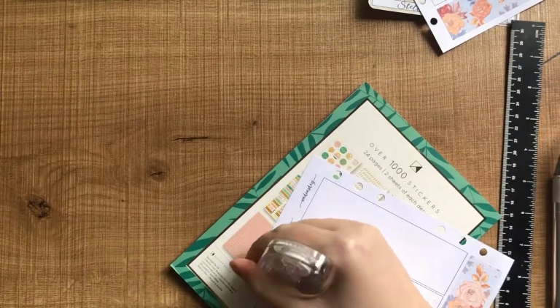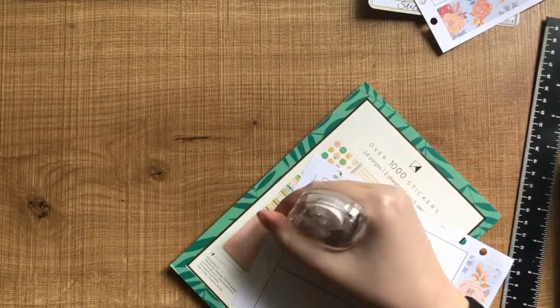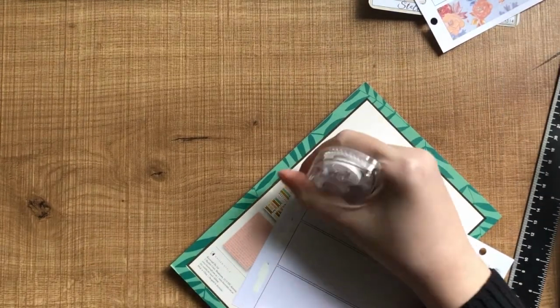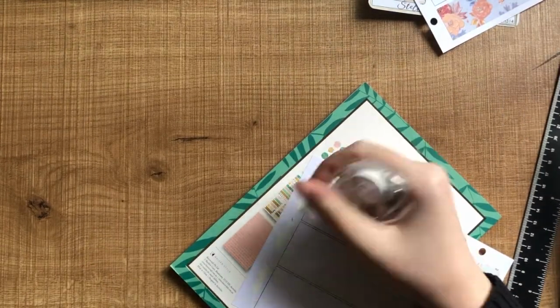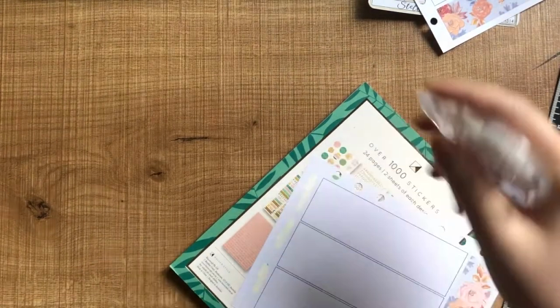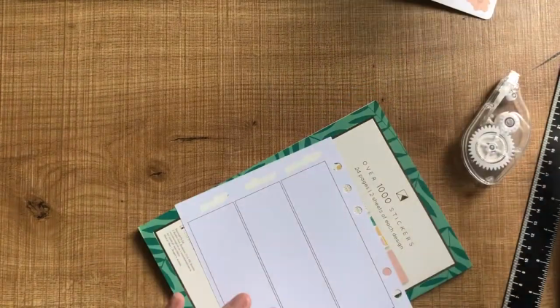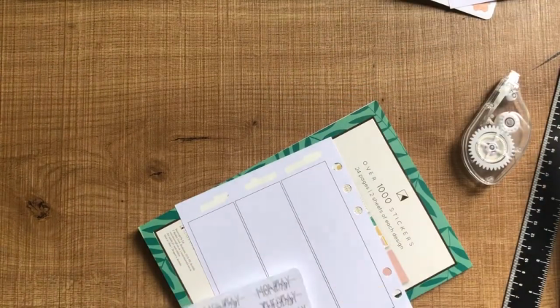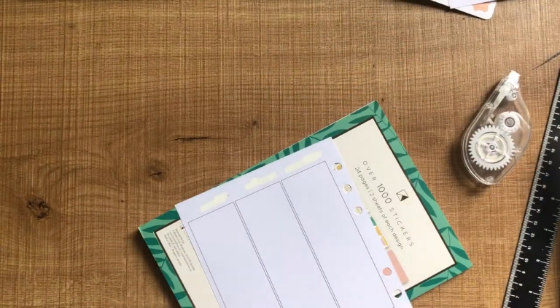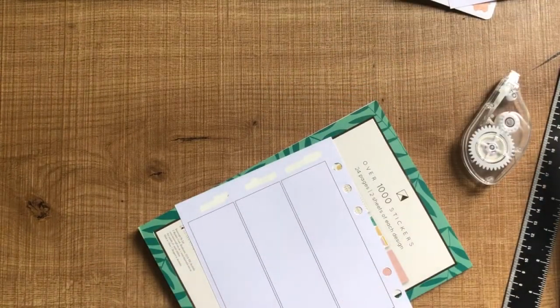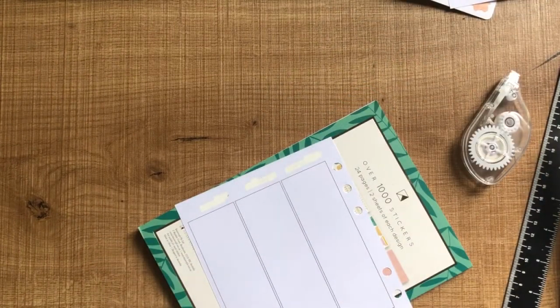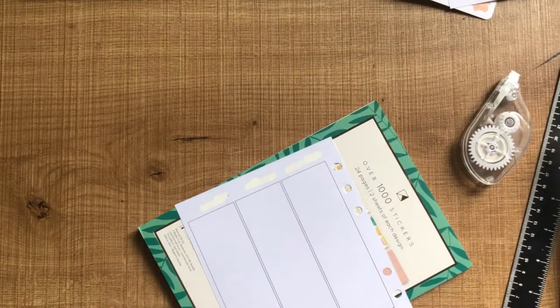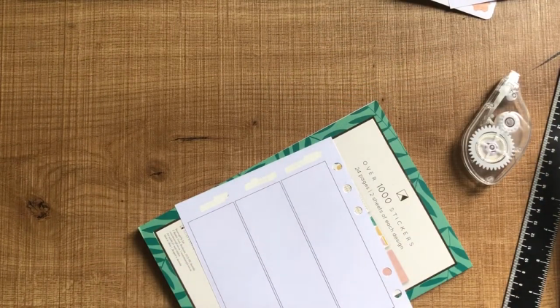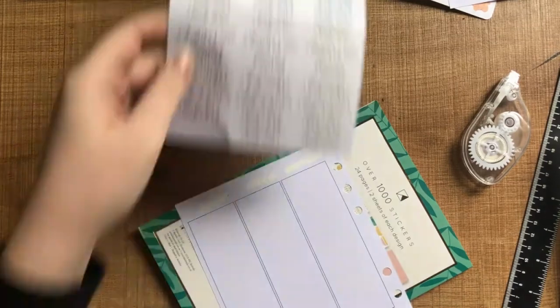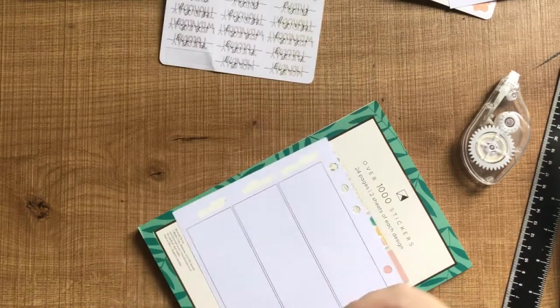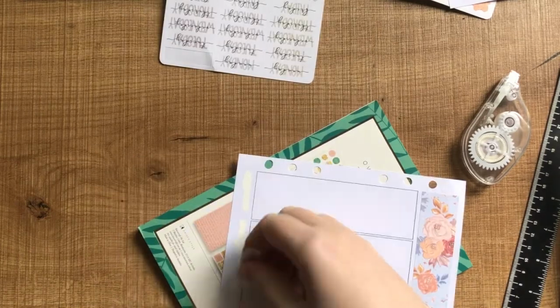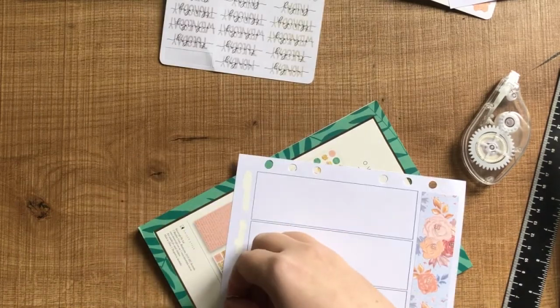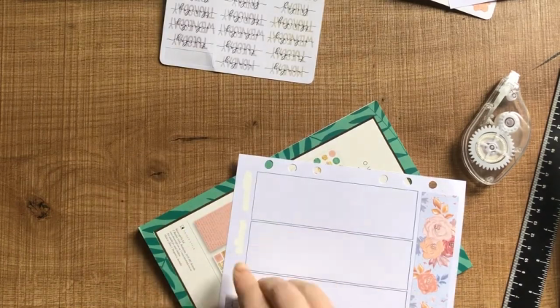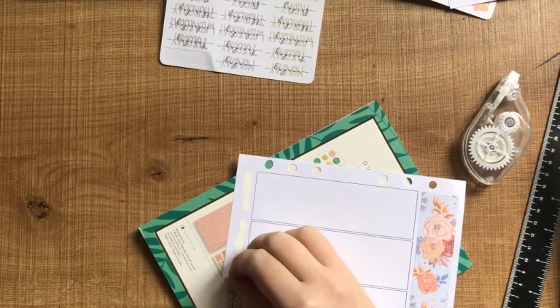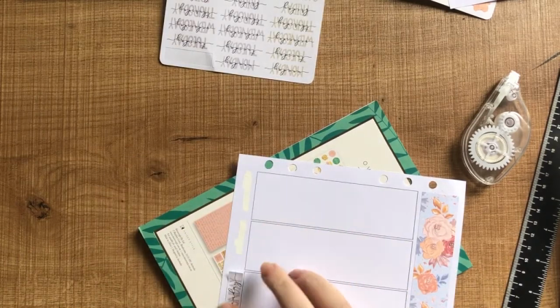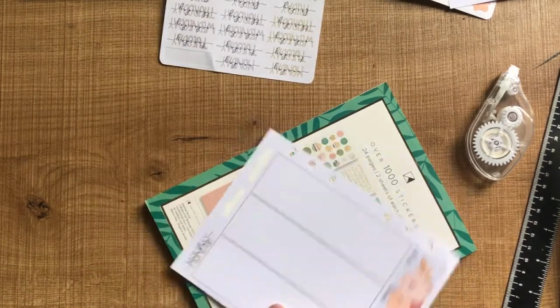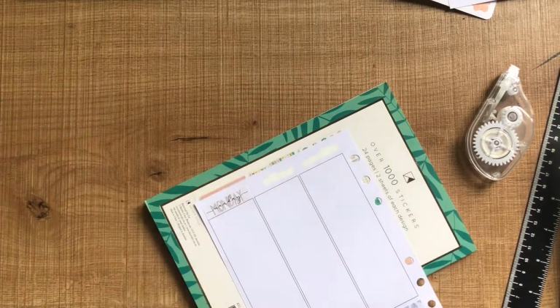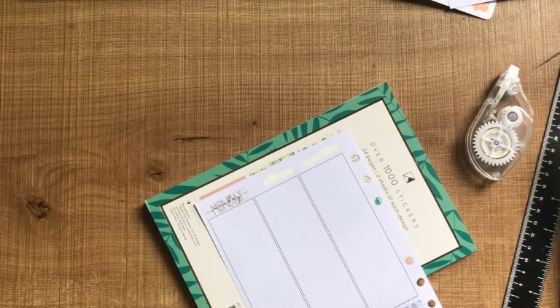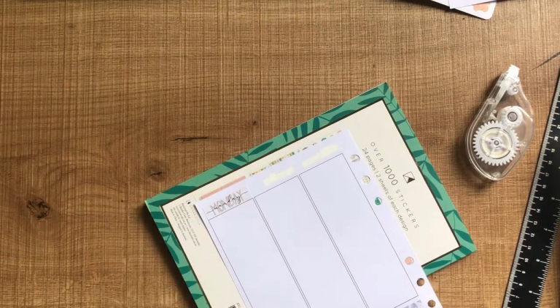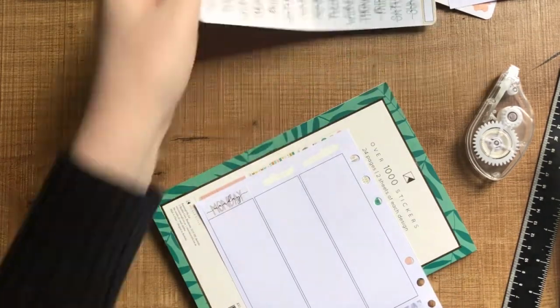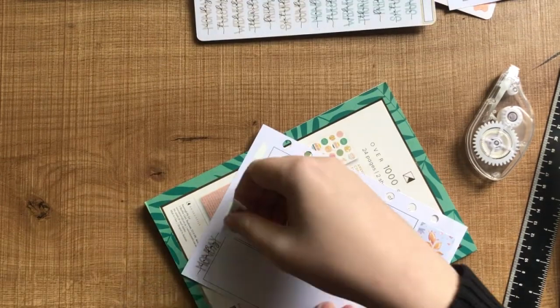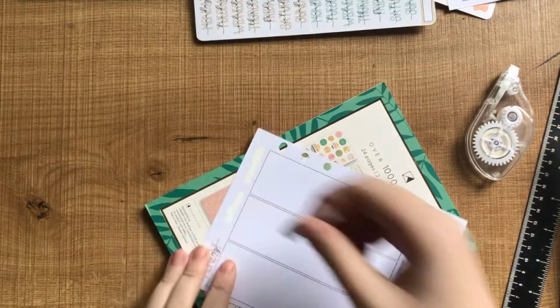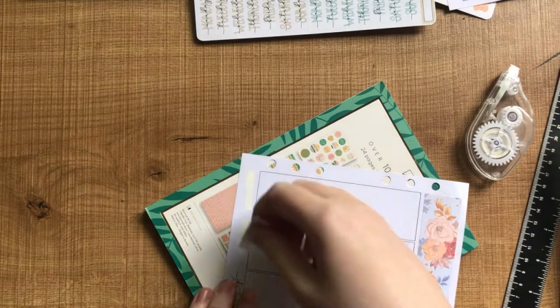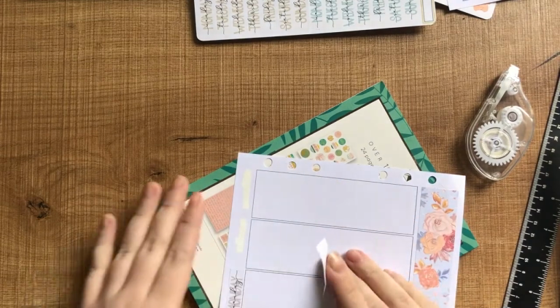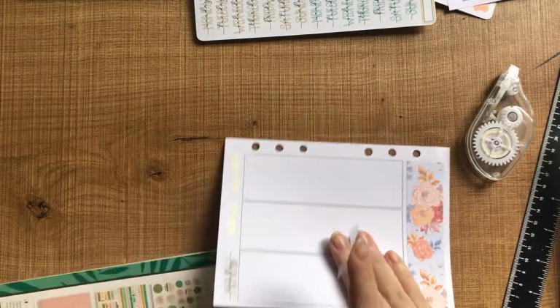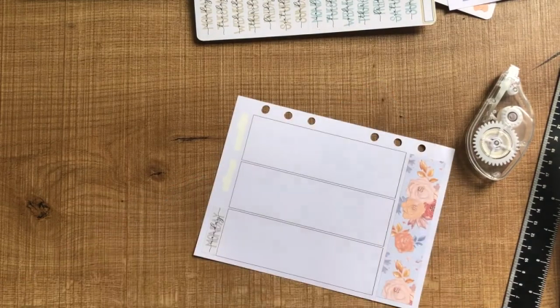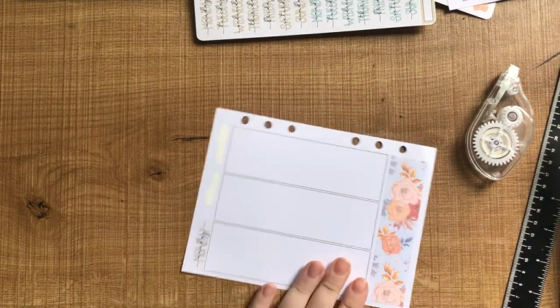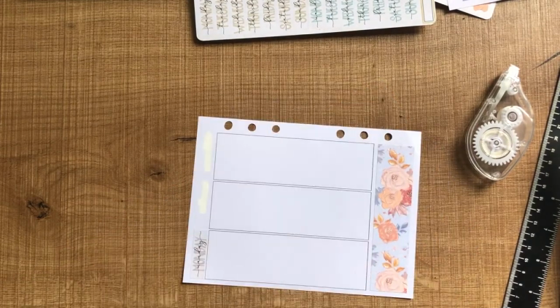Then I'm just going to start off by whiting out most of the days. I just wasn't sure if it was going to show through these white date cover stickers. I really like the script on these and I thought the colors would match really nicely.